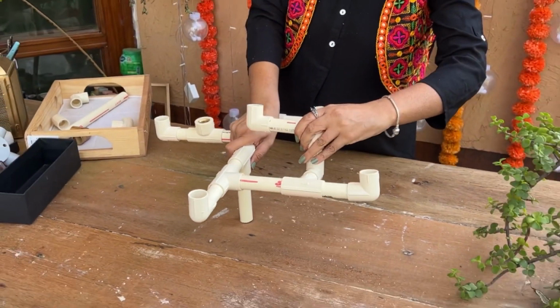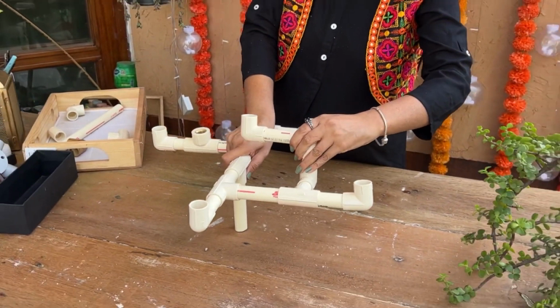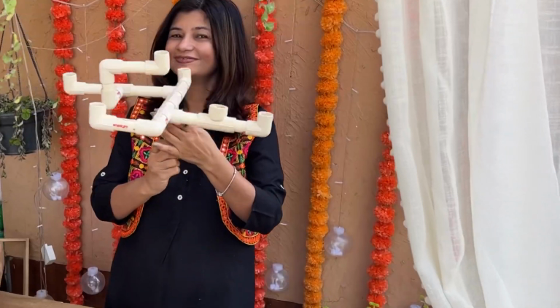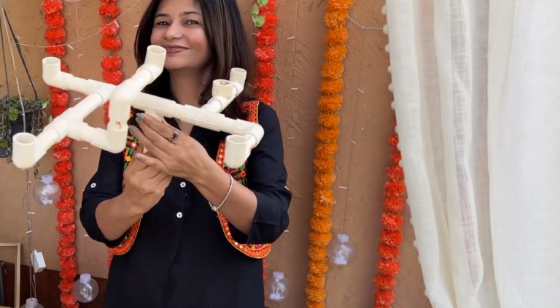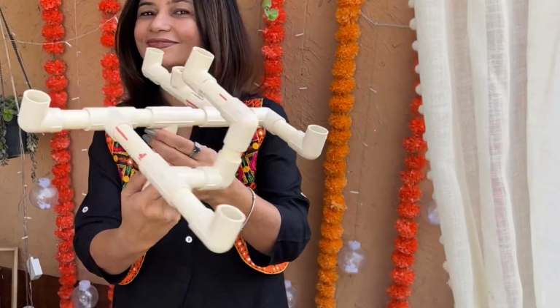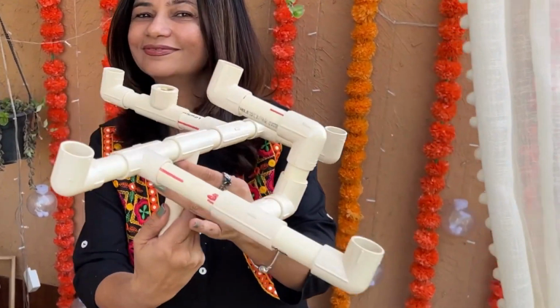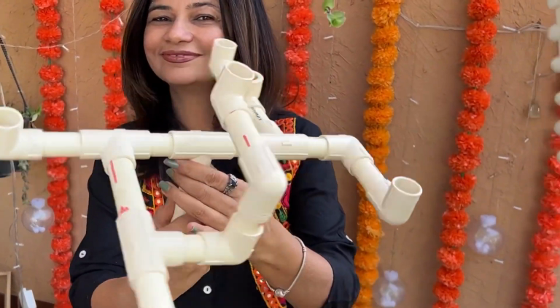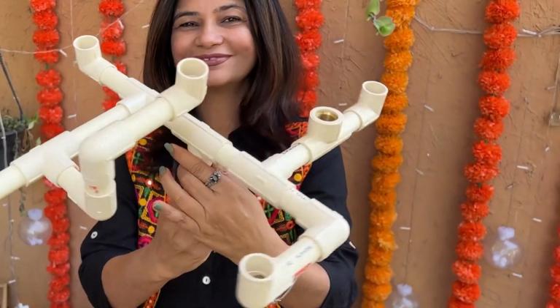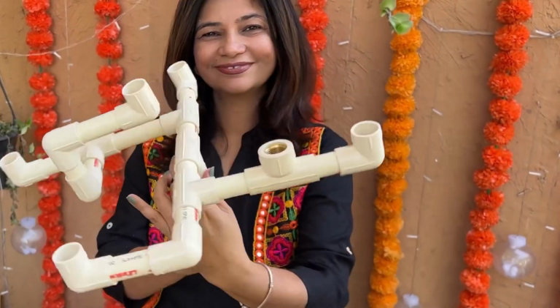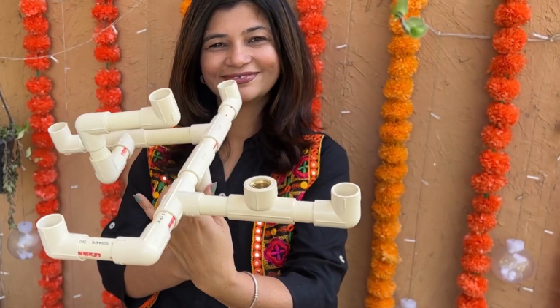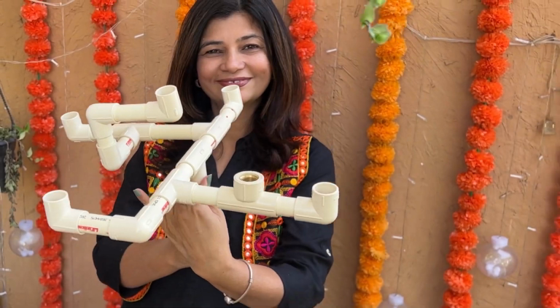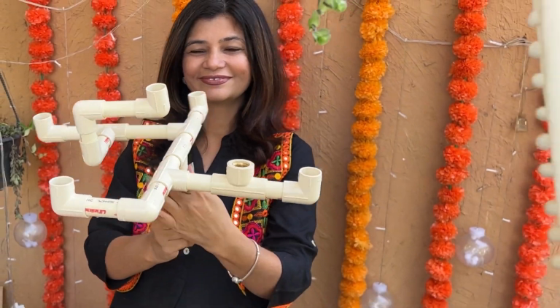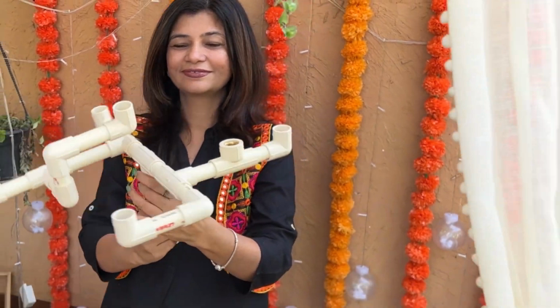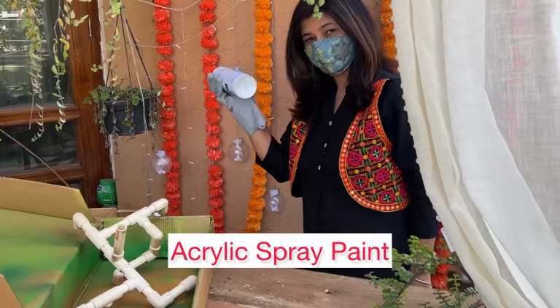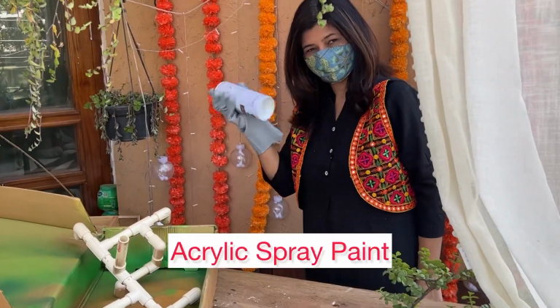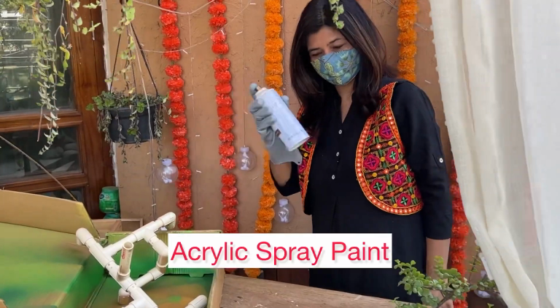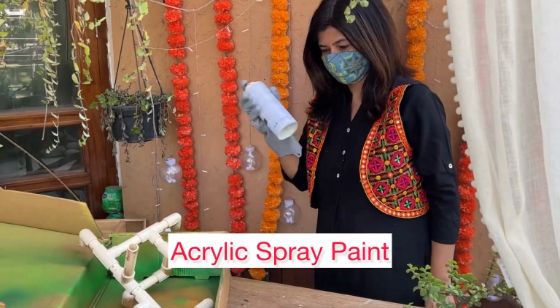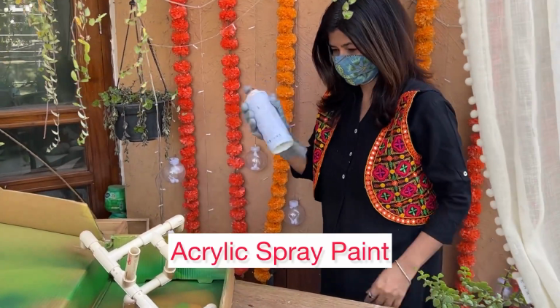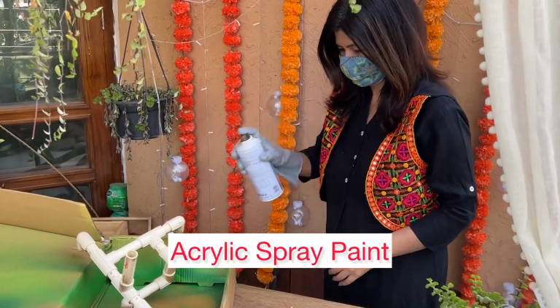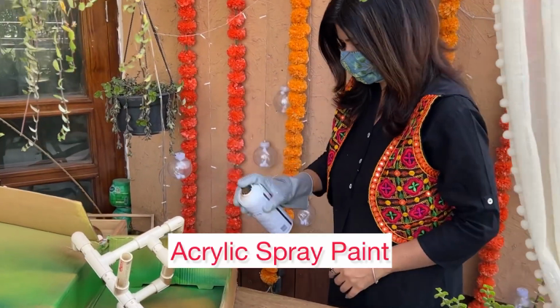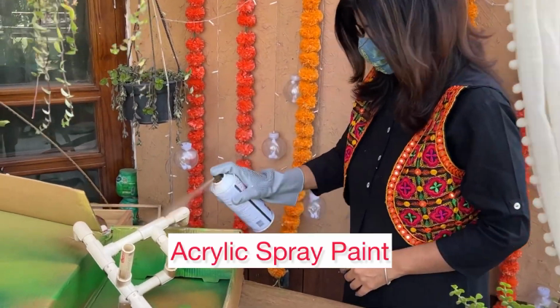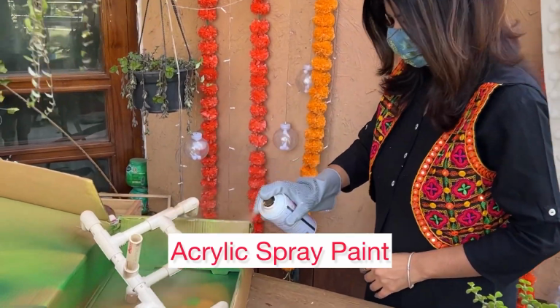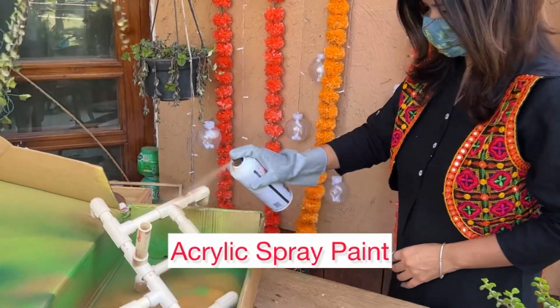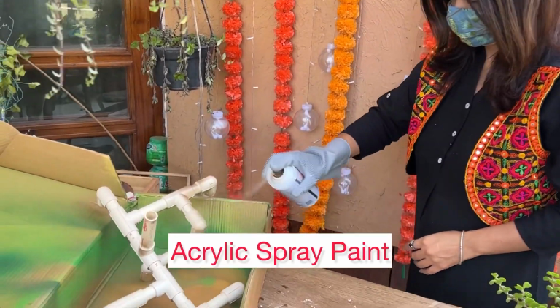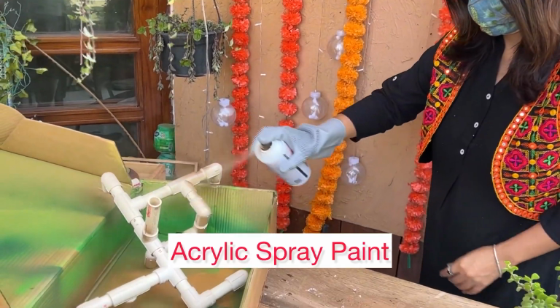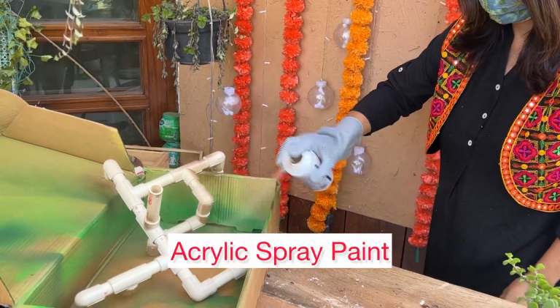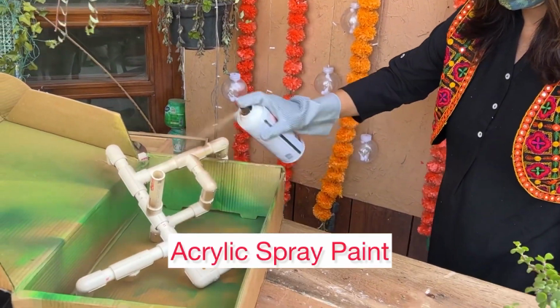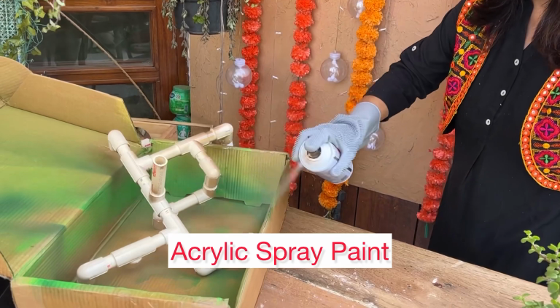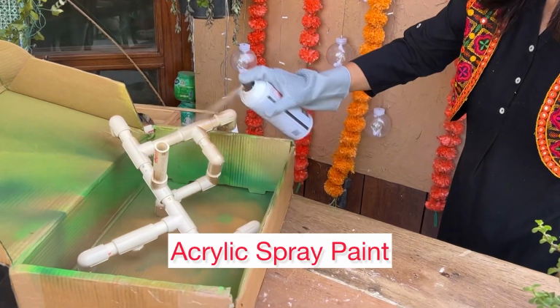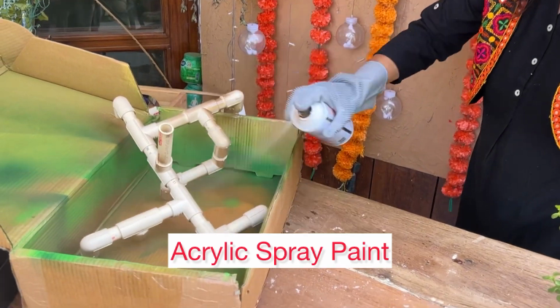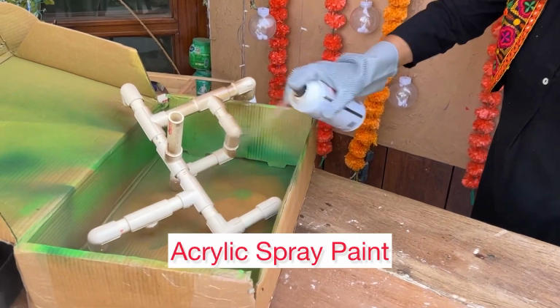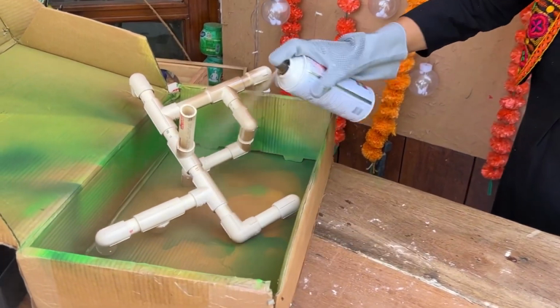So now my pattern is tightly fixed and complete. Now I'm going to paint it with spray paints — I'm using golden spray paint here.